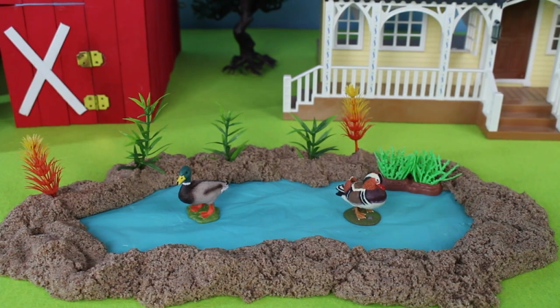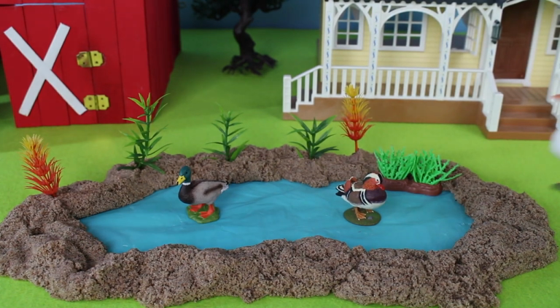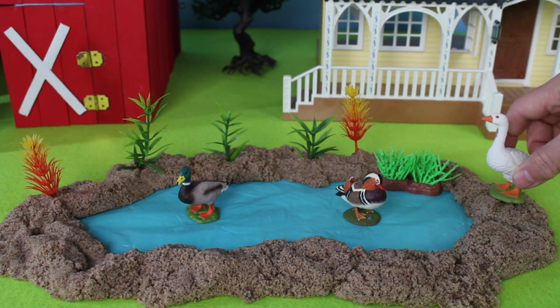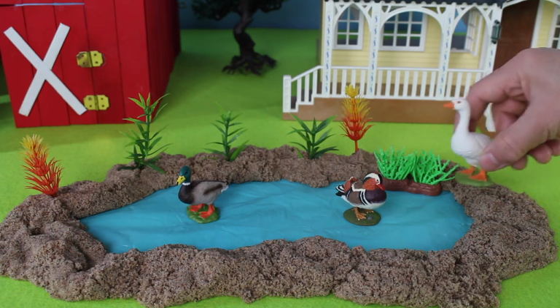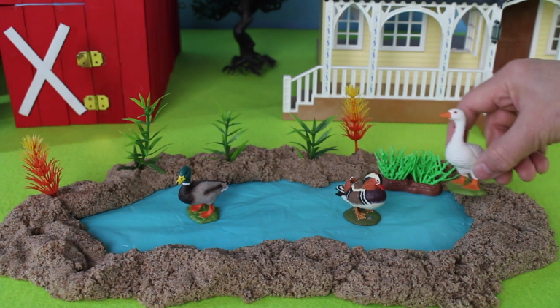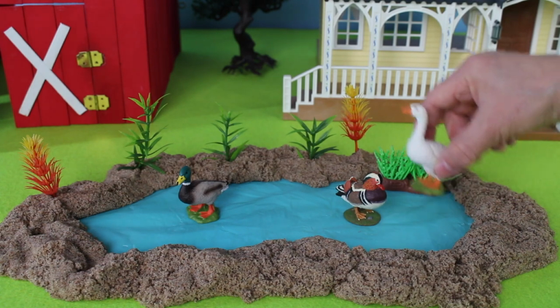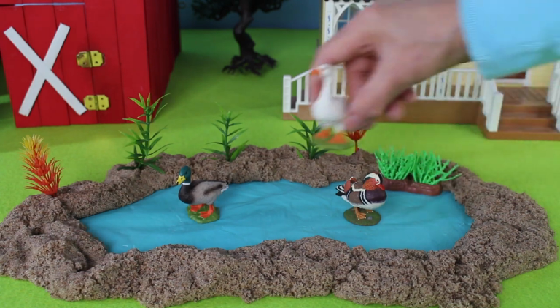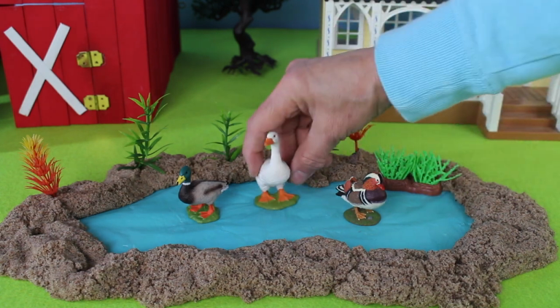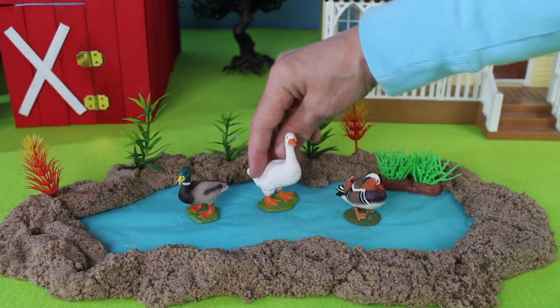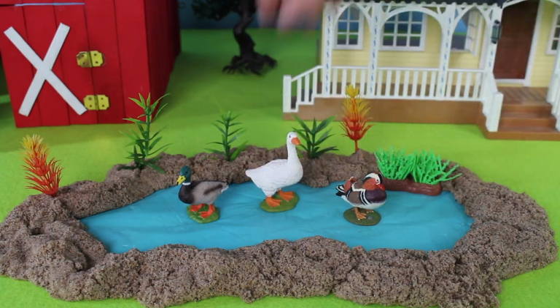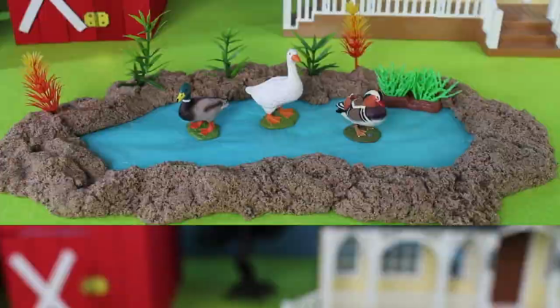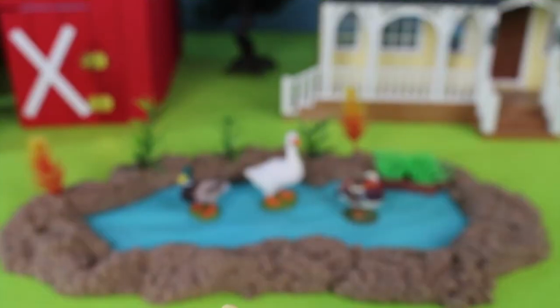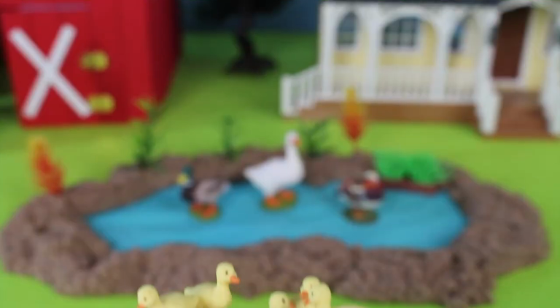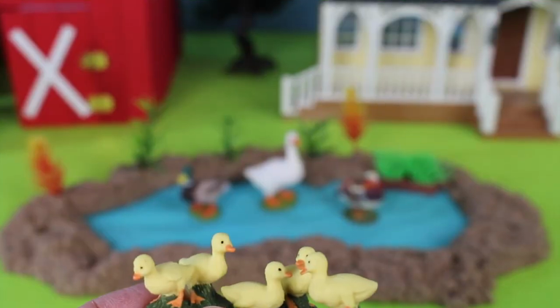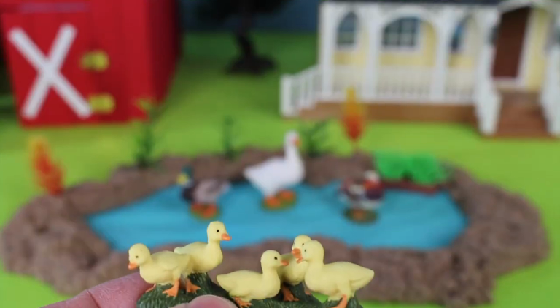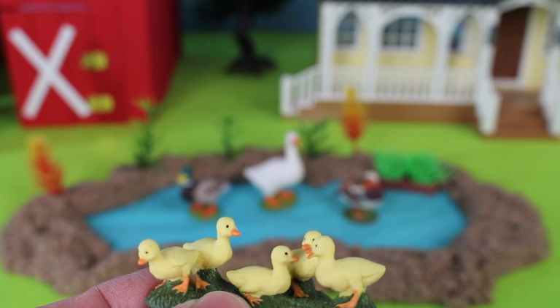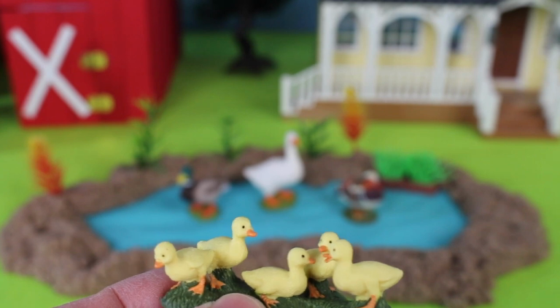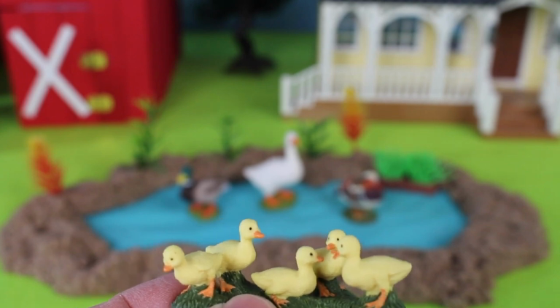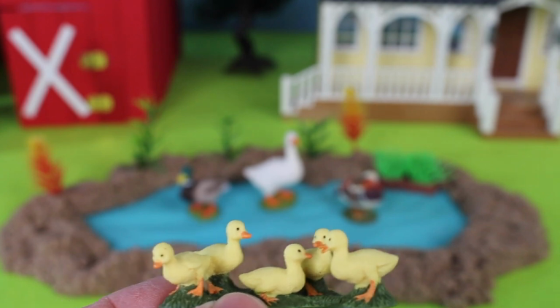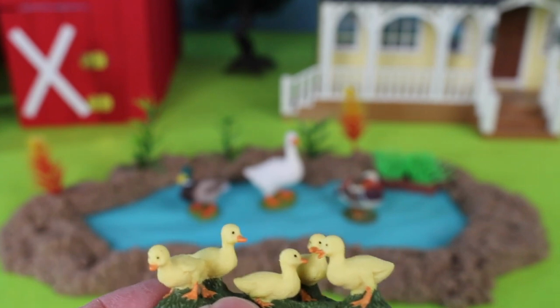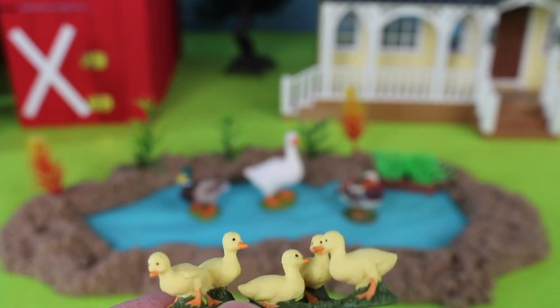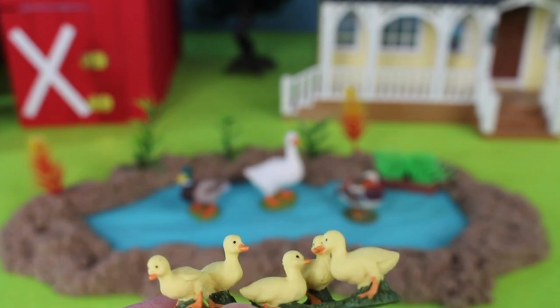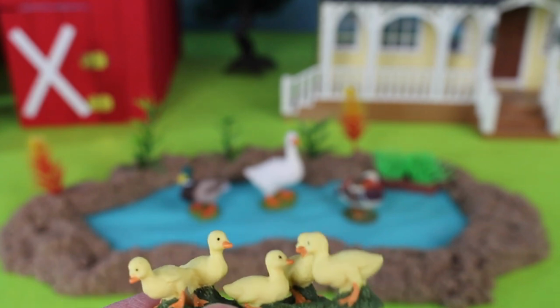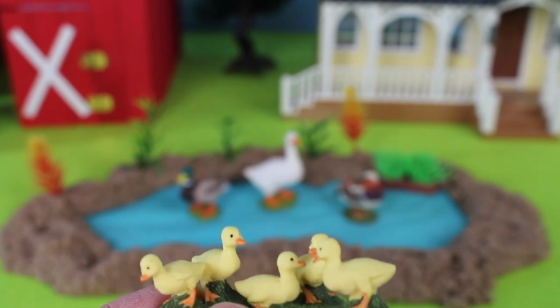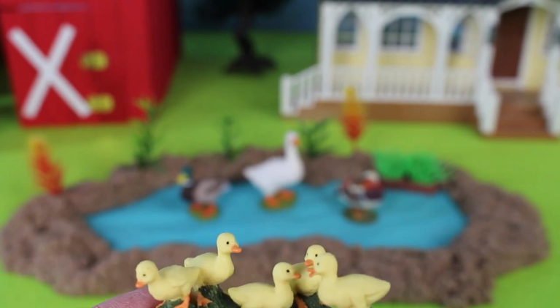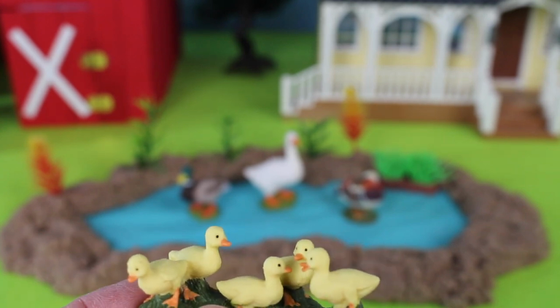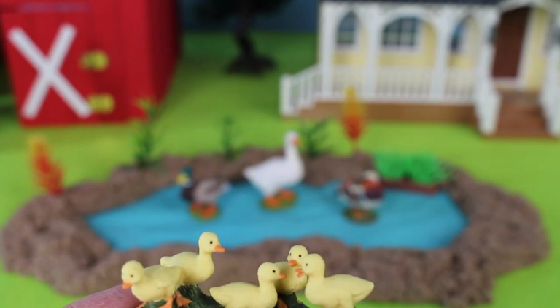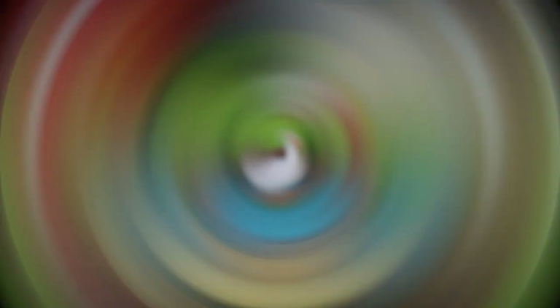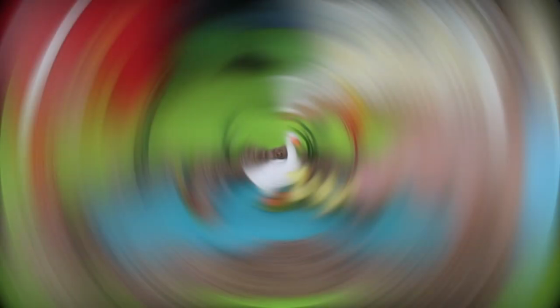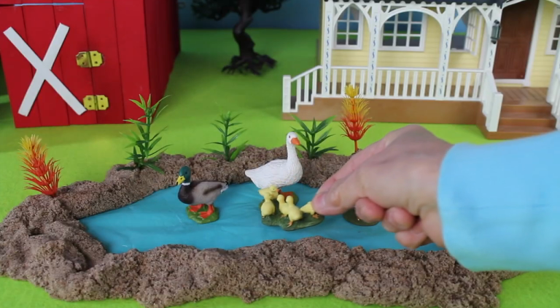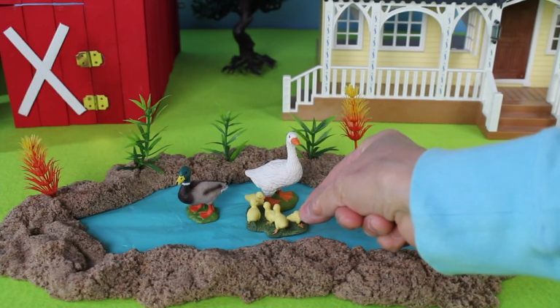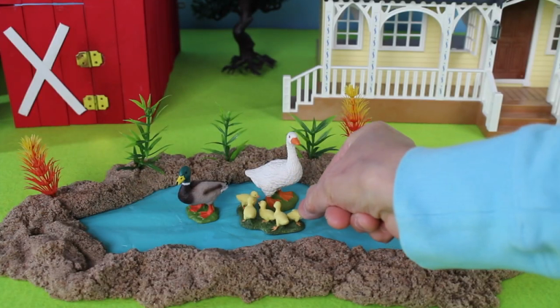Here comes another bird. This is a goose. Here are some baby geese, or goslings. Let's put them into the water next to their mother.